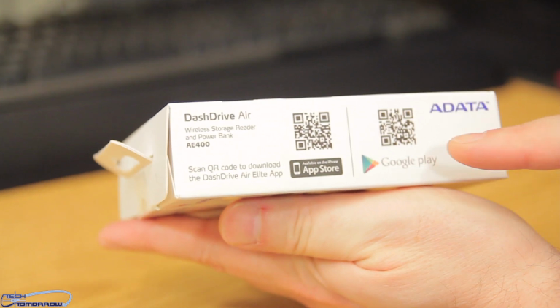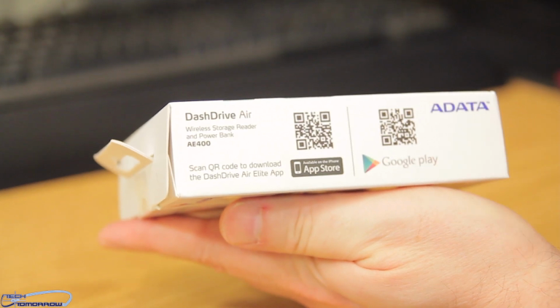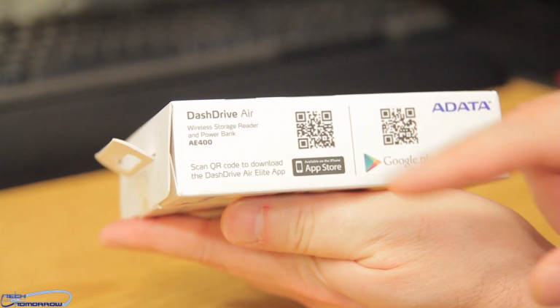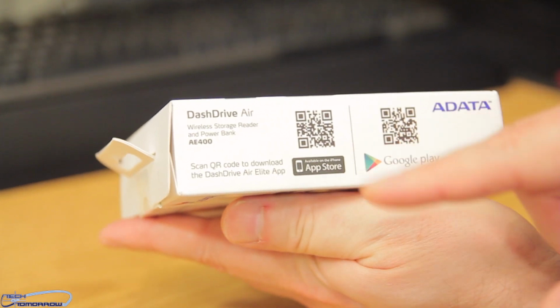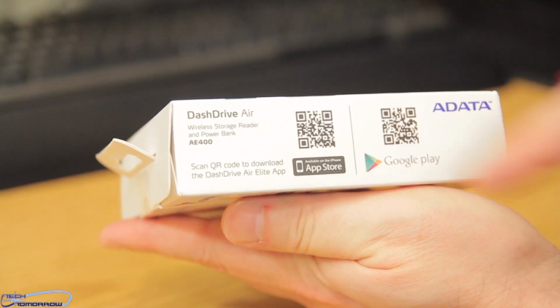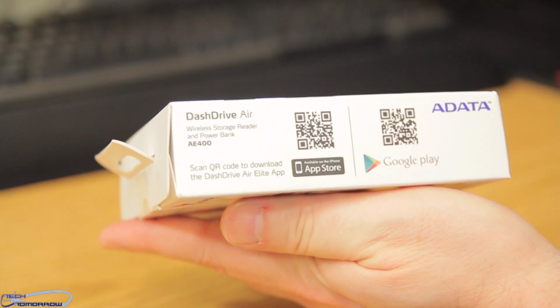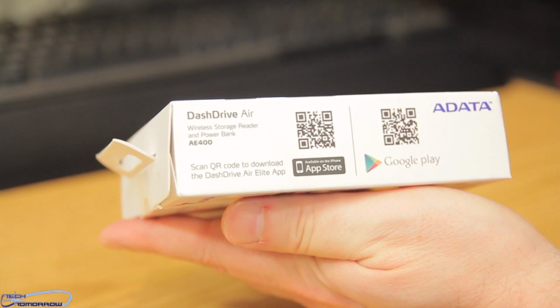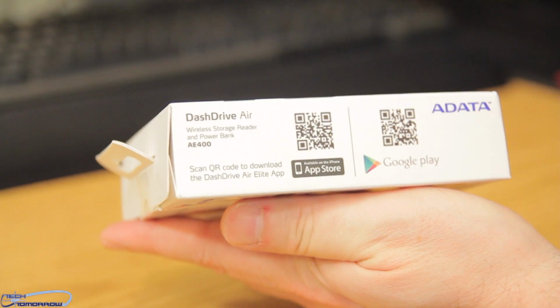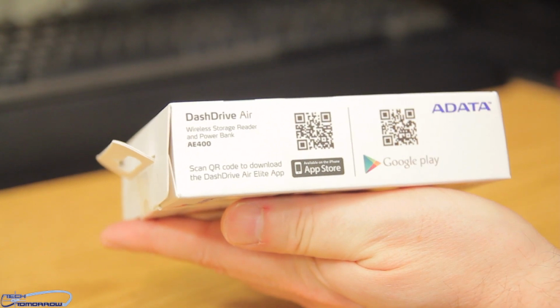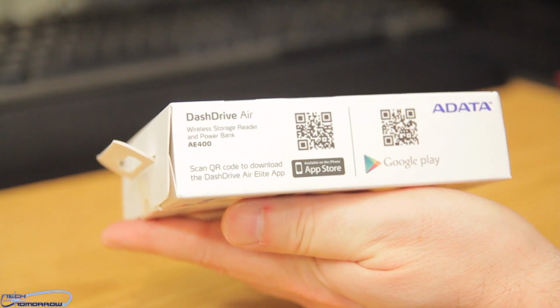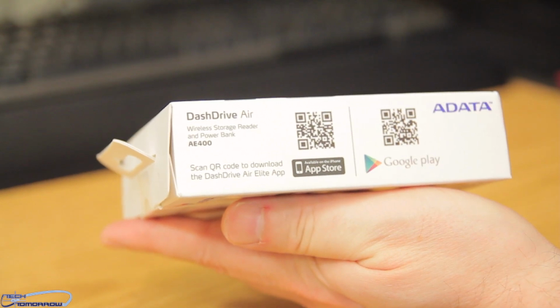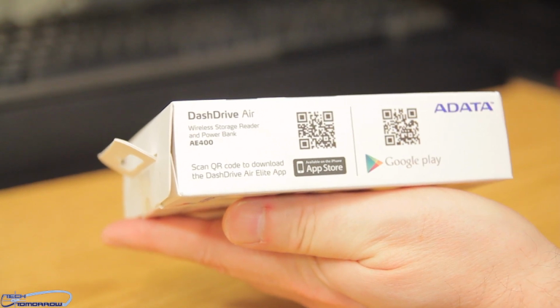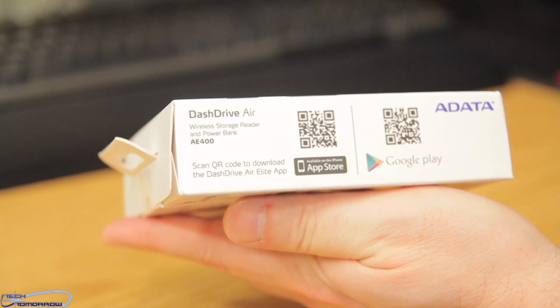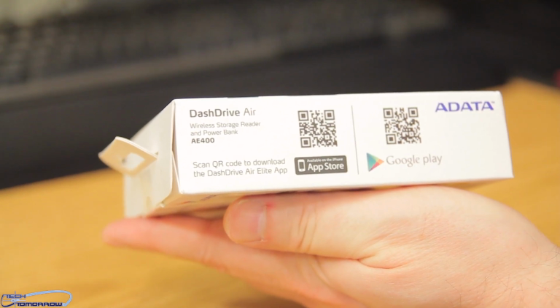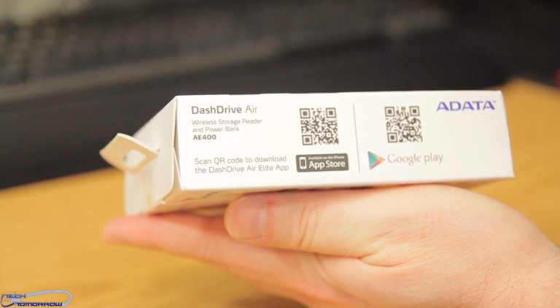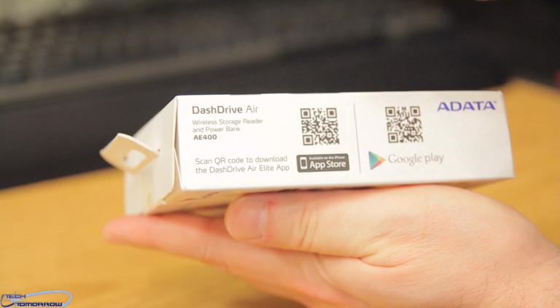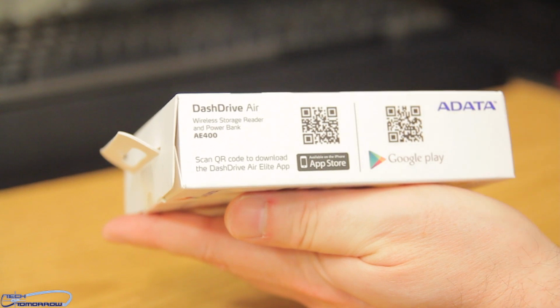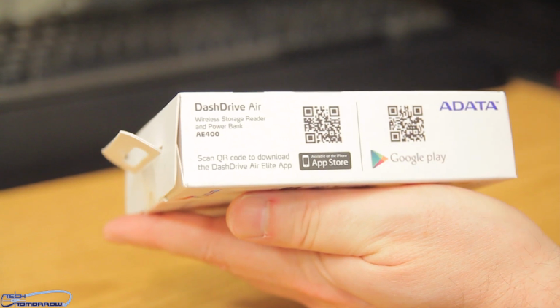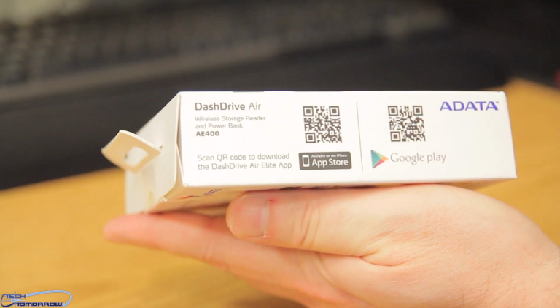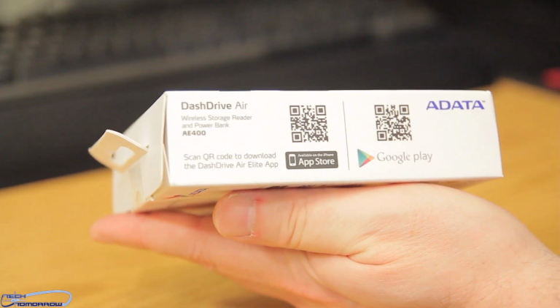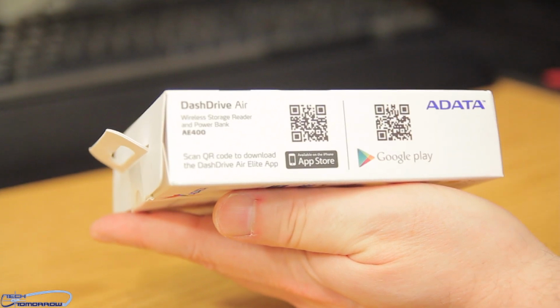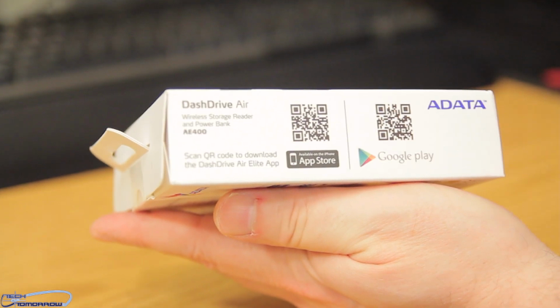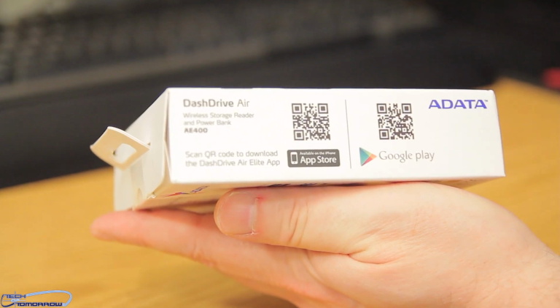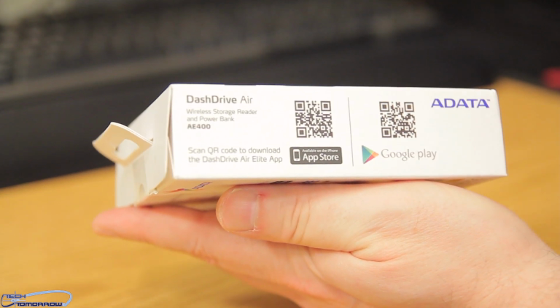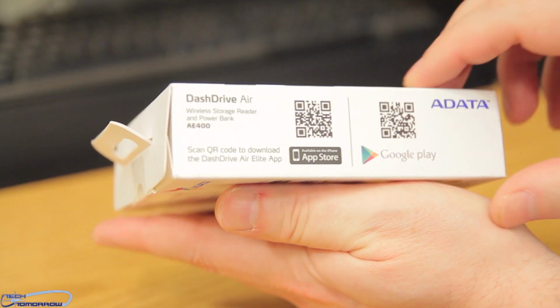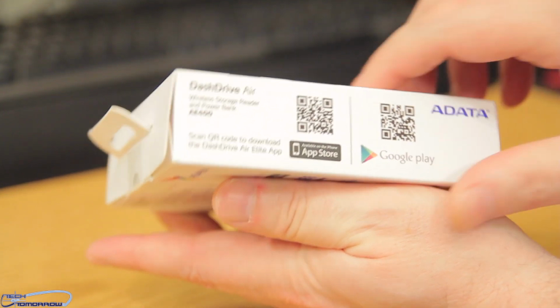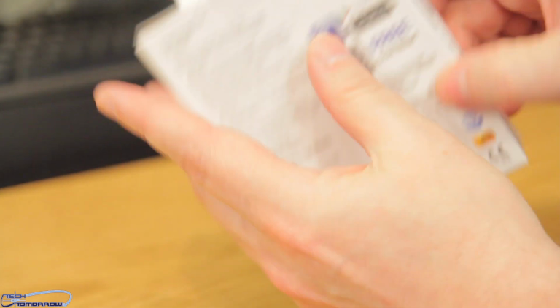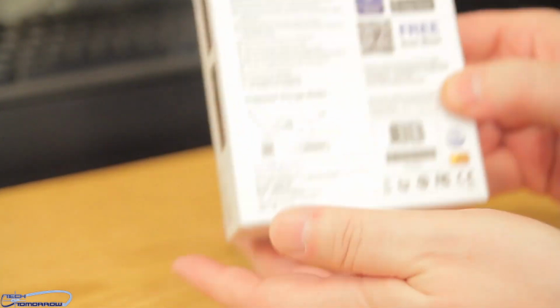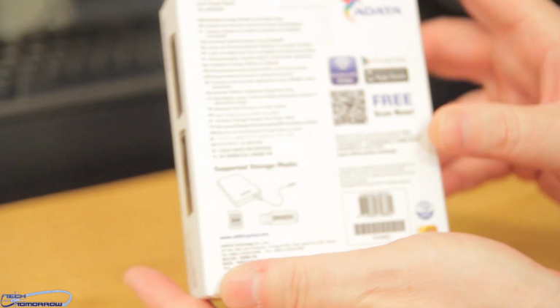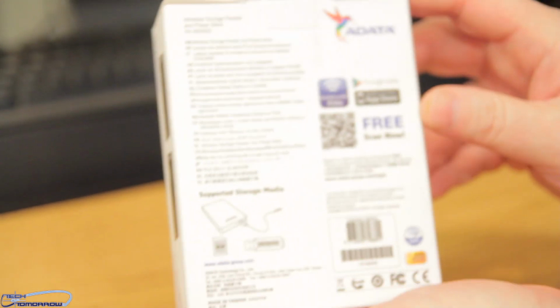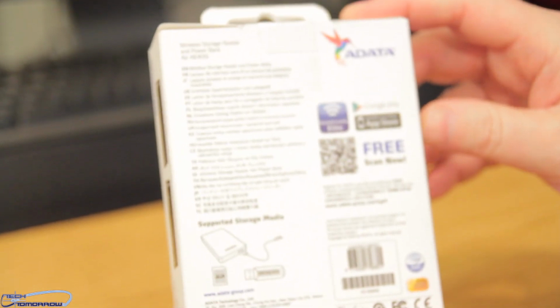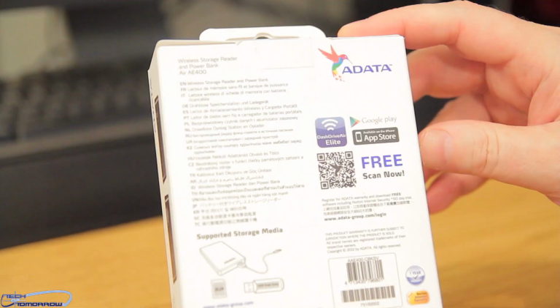Flipping it around to the other side — there's Google Play and App Store. If you had this in front of you, you could click on those and they'd take you right to their product links. Here's the back of the box.